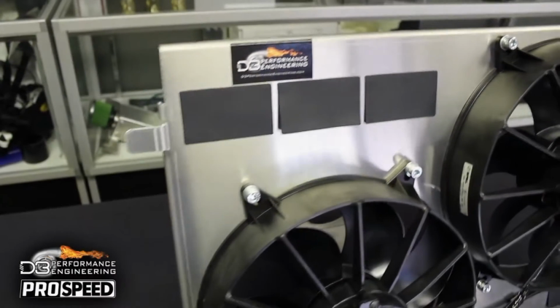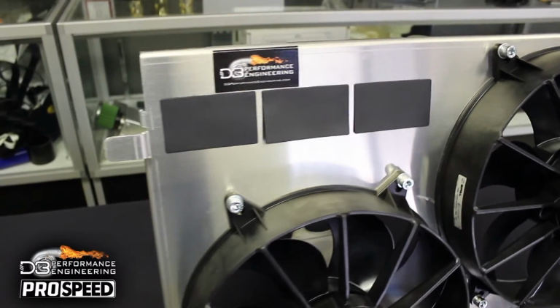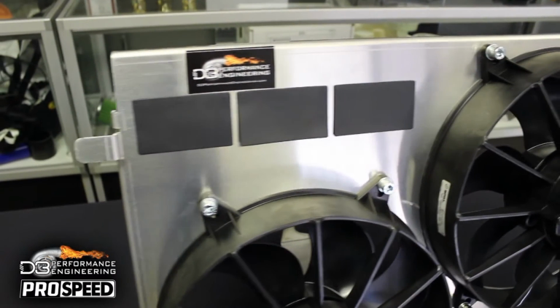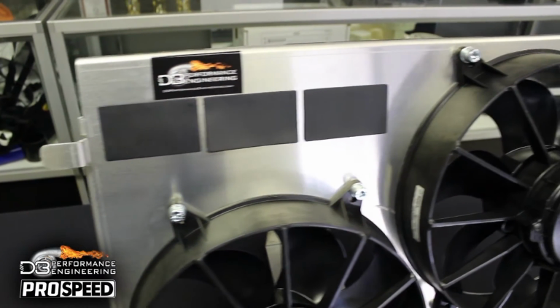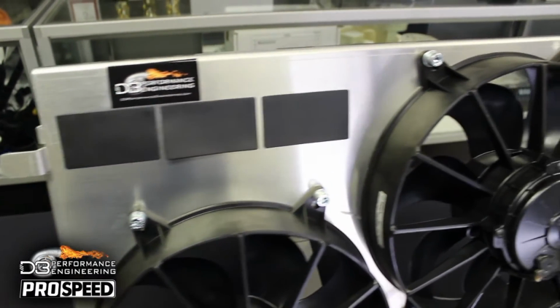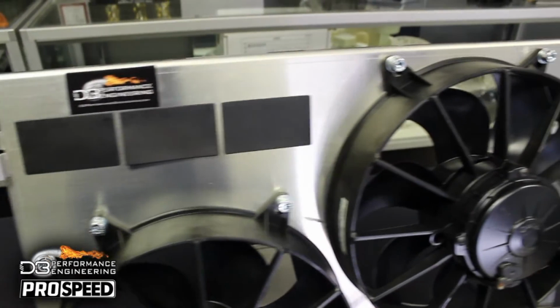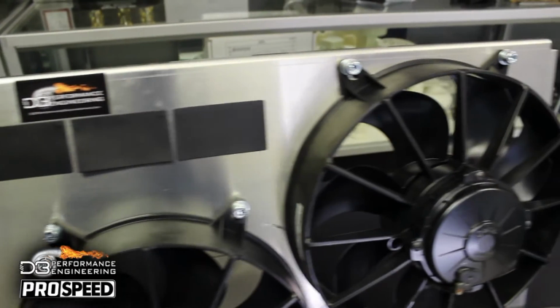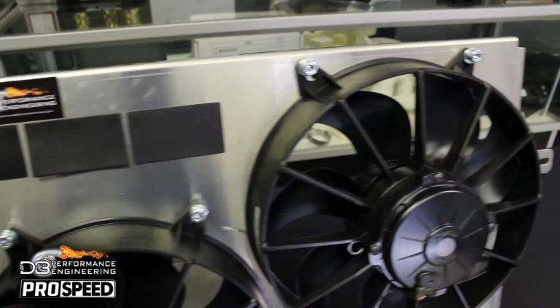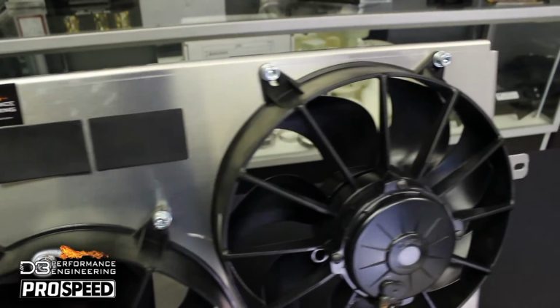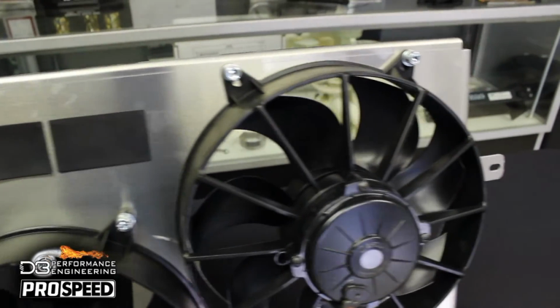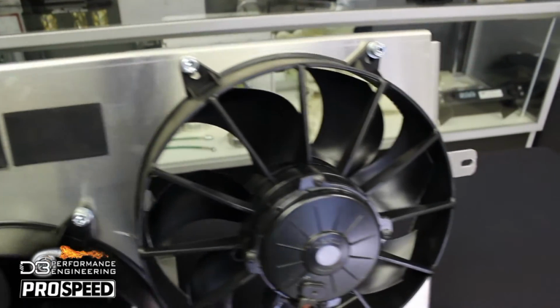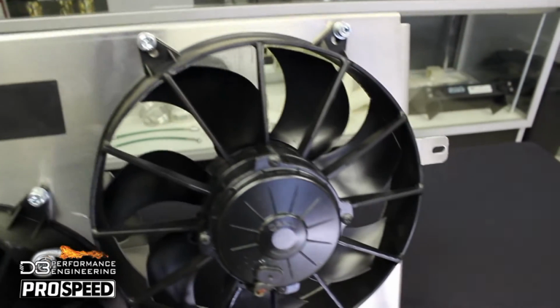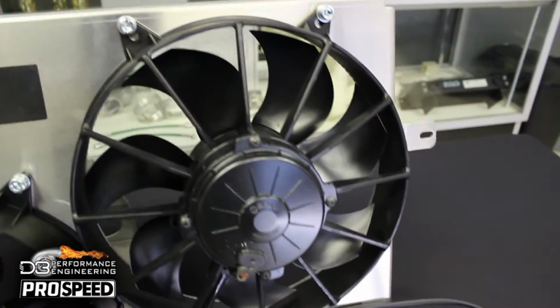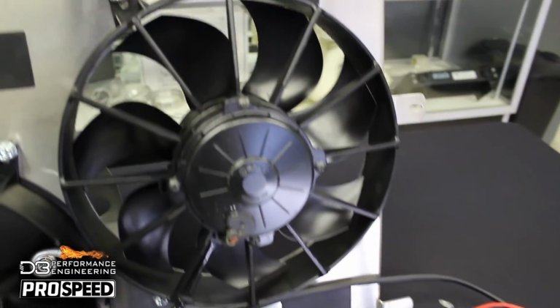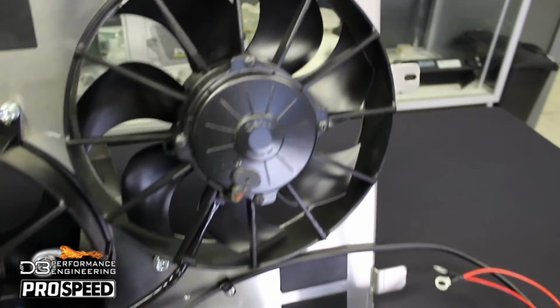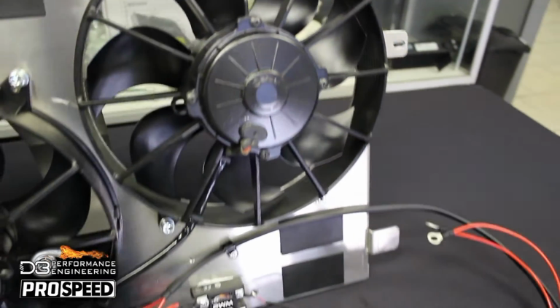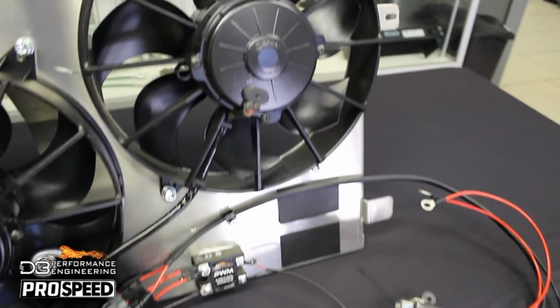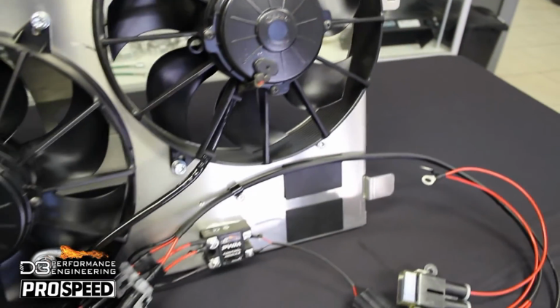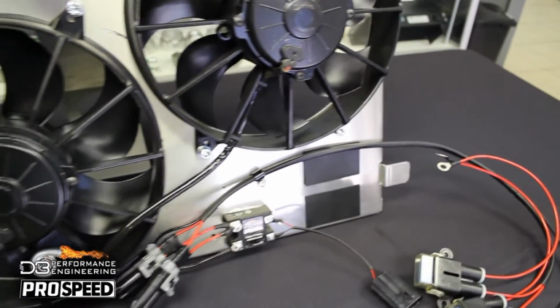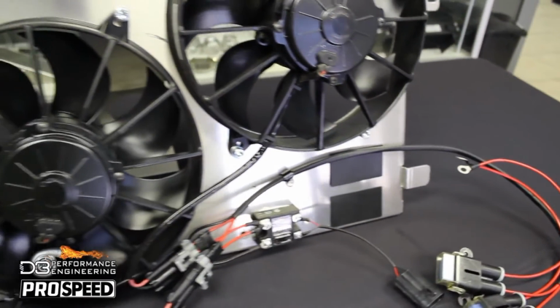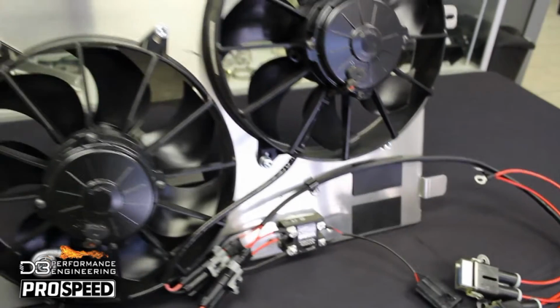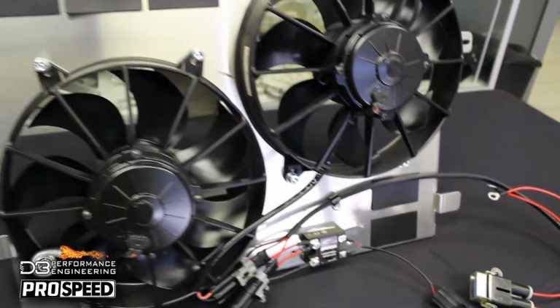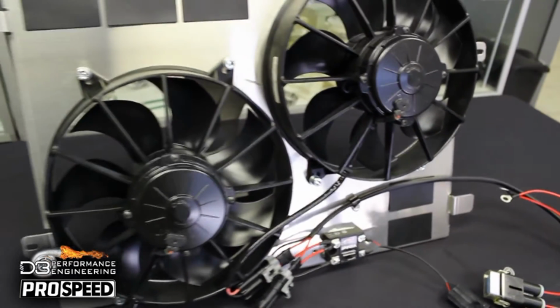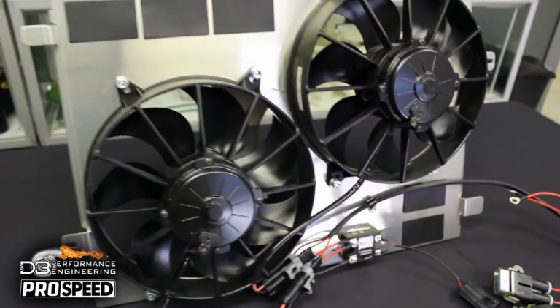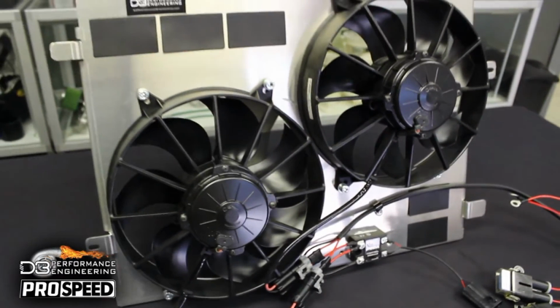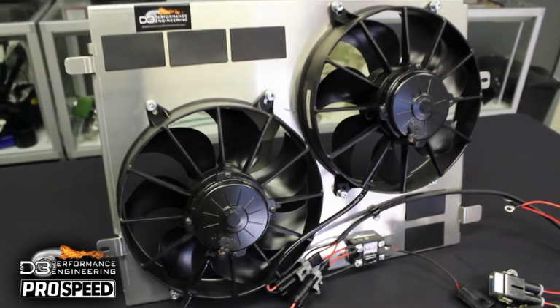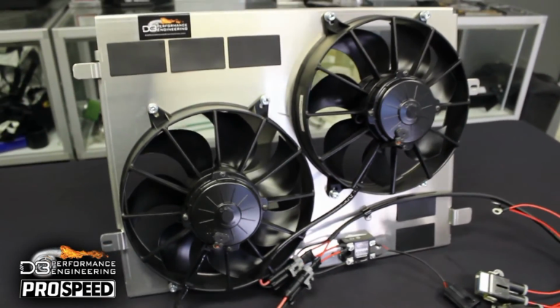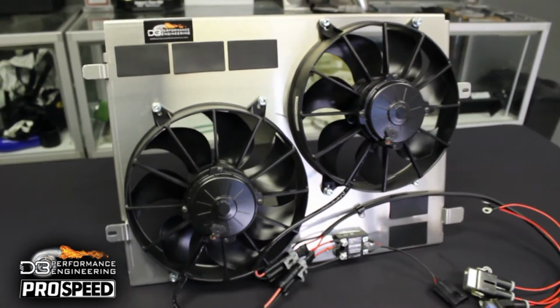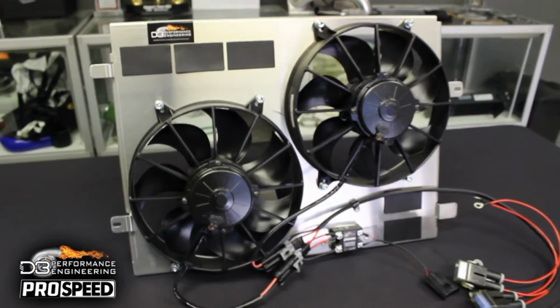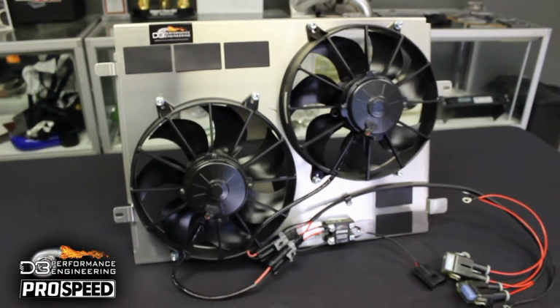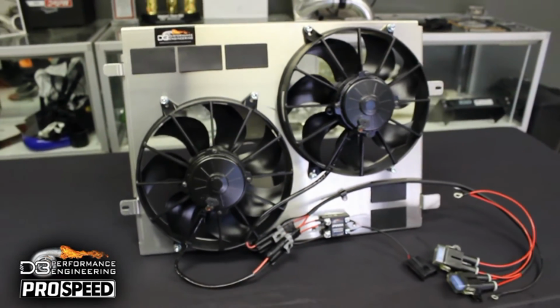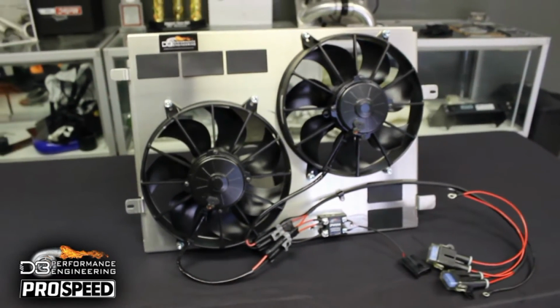Introducing the D3 Performance Engineering C6 Corvette Dual Spile Fan Shroud Kit. This is a direct bolt-on system available for ZR1s, Z06s, and base model C6 Corvettes.